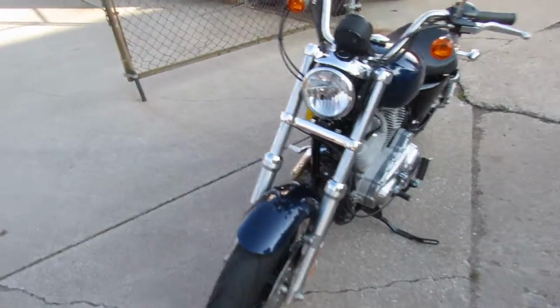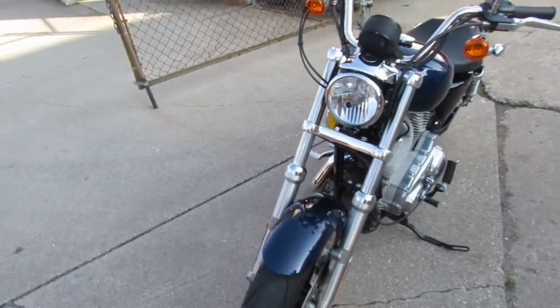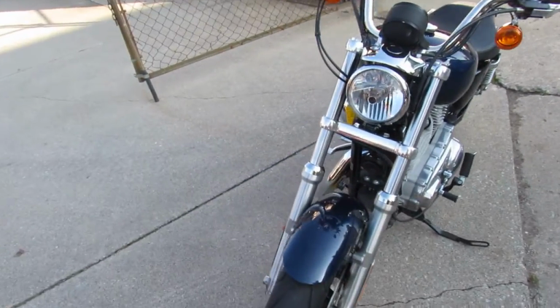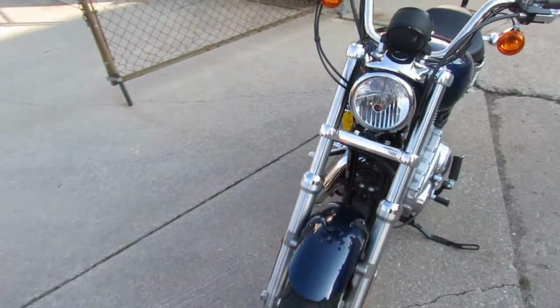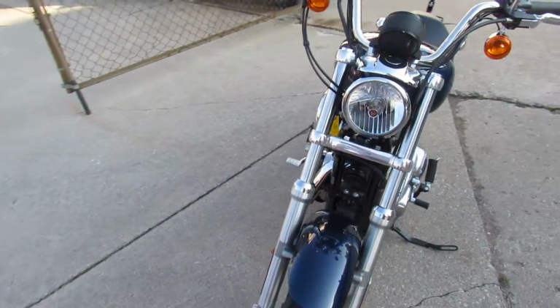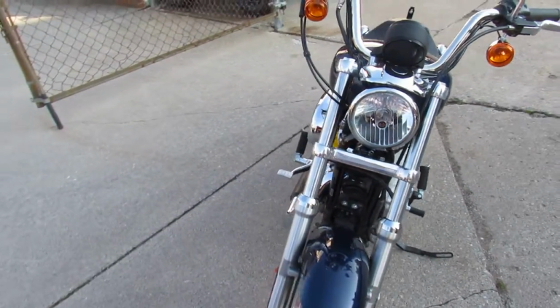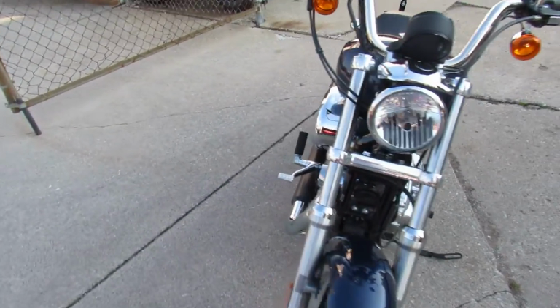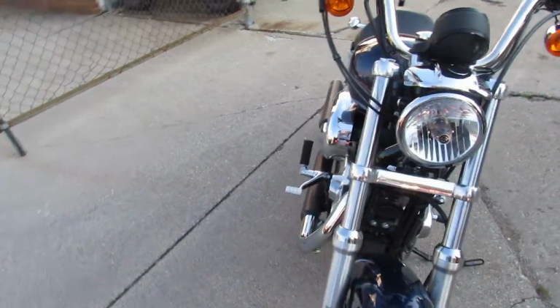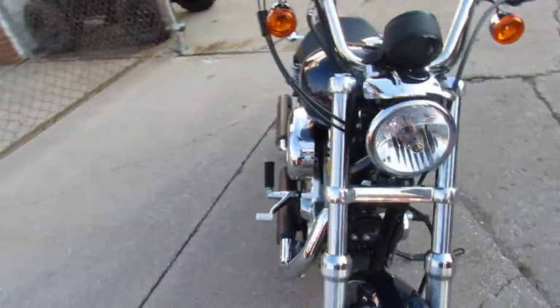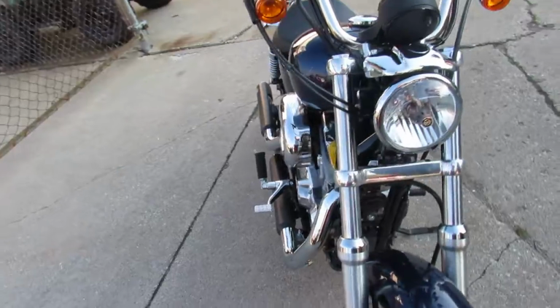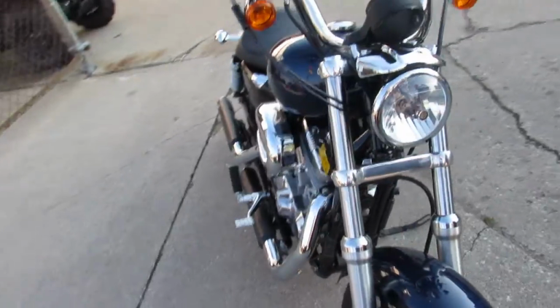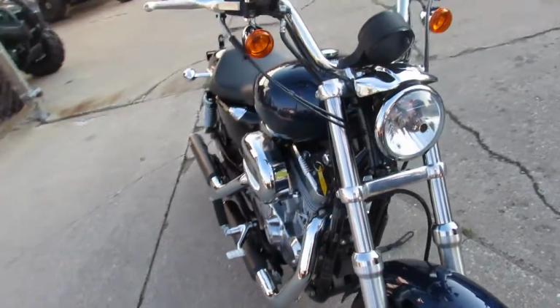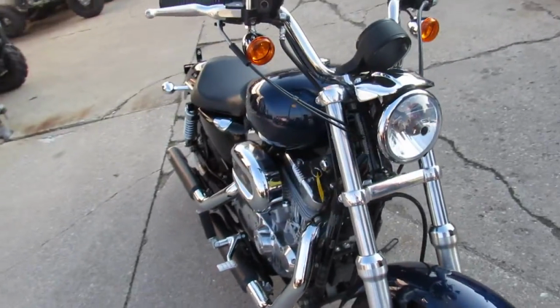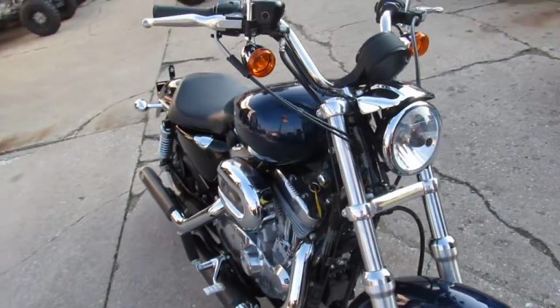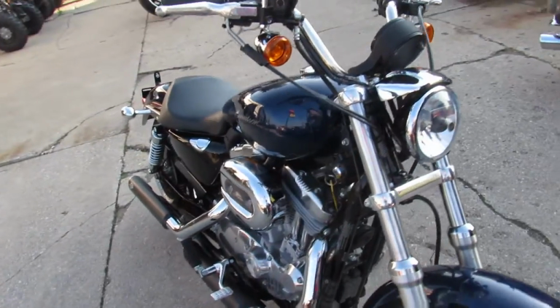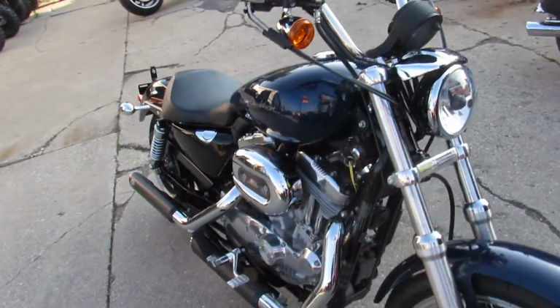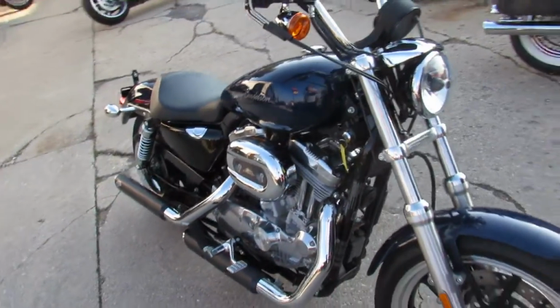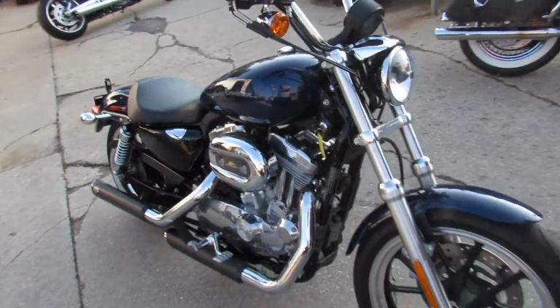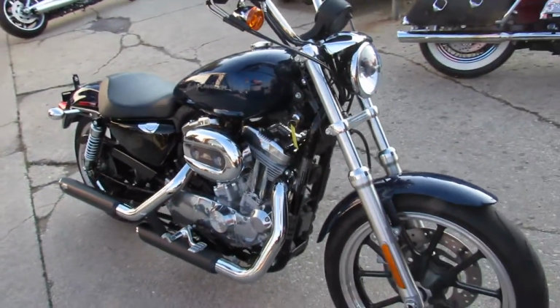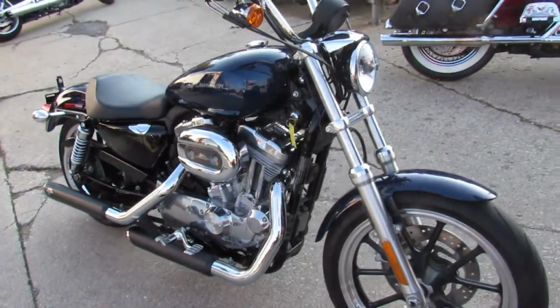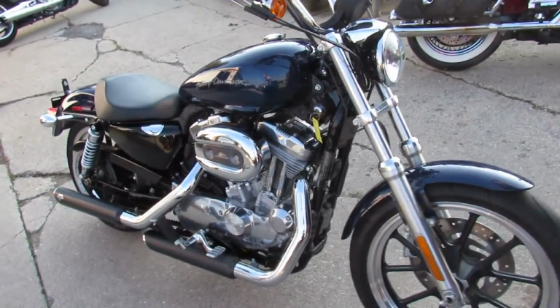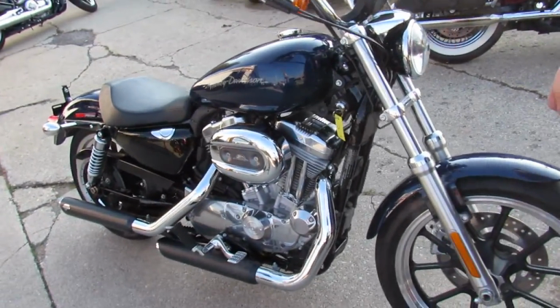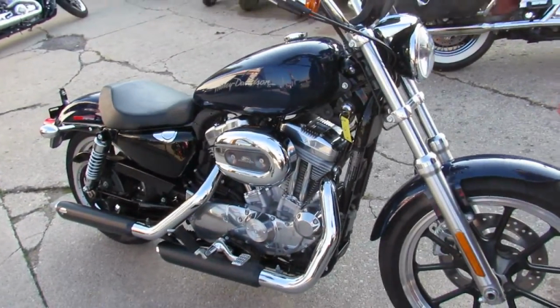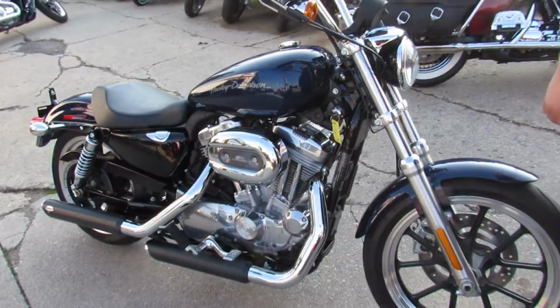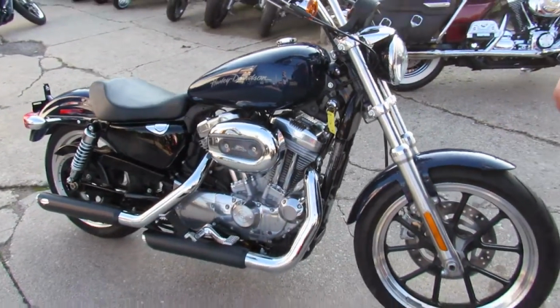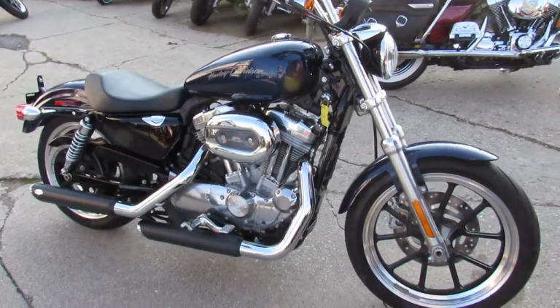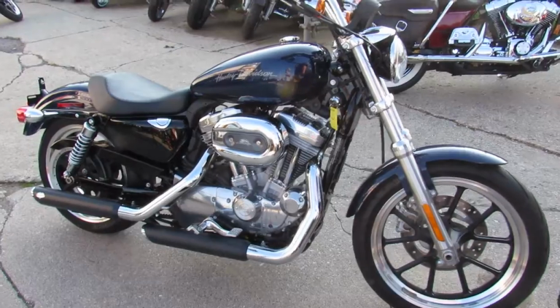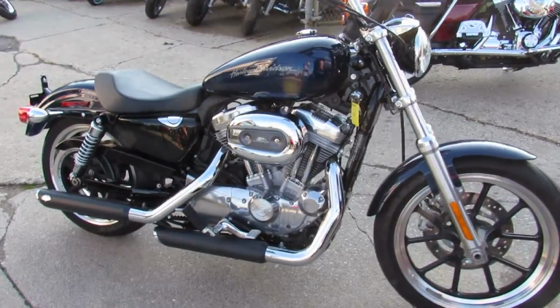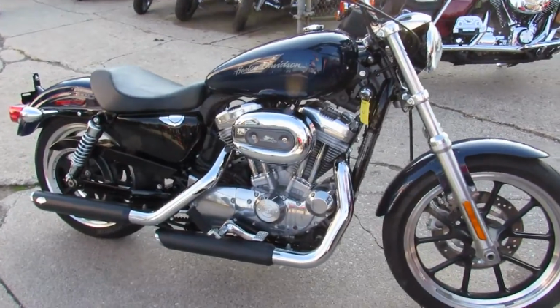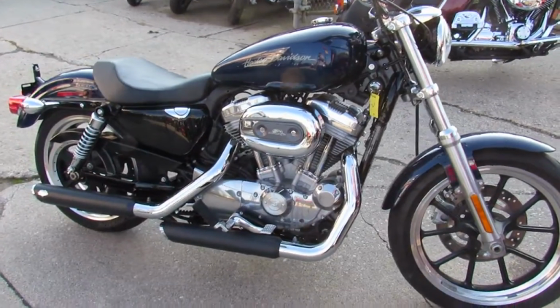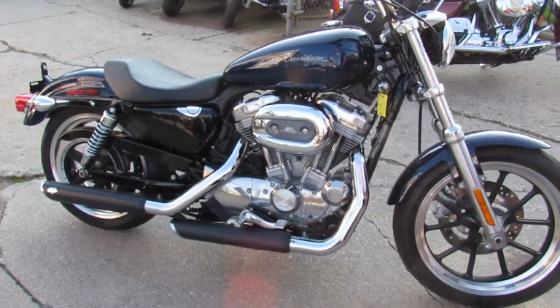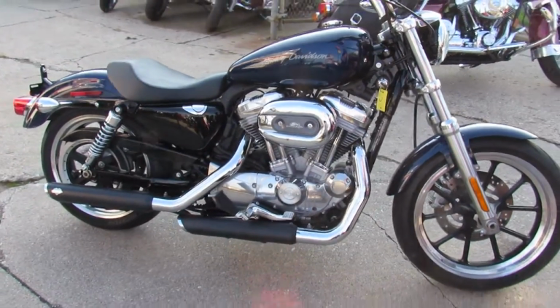We've got guaranteed financing, we've got leasing programs, out-of-state financing available, shipping — we can assist with that nationwide. Your trade-ins are always welcome here.